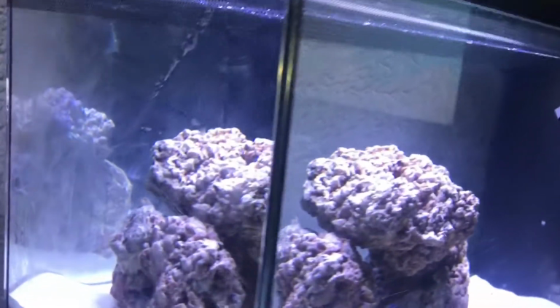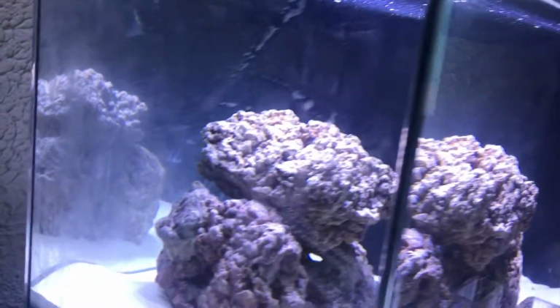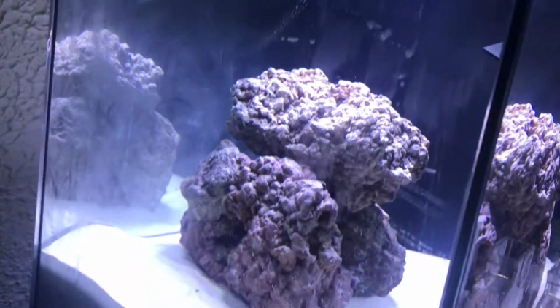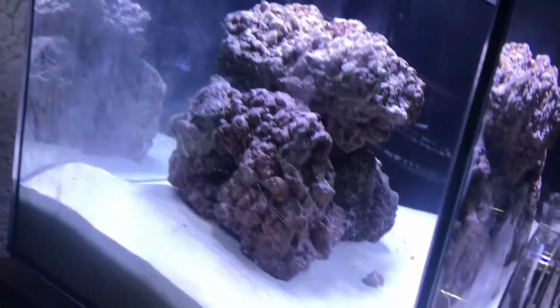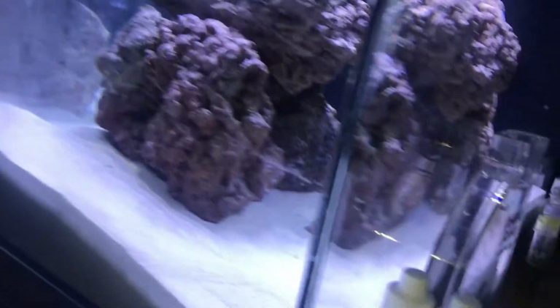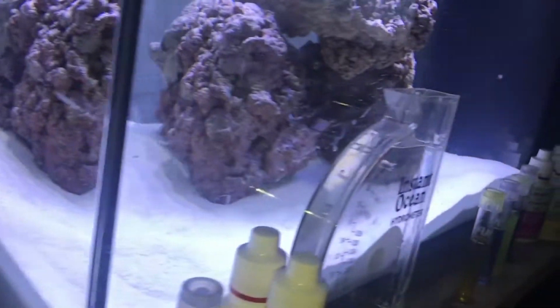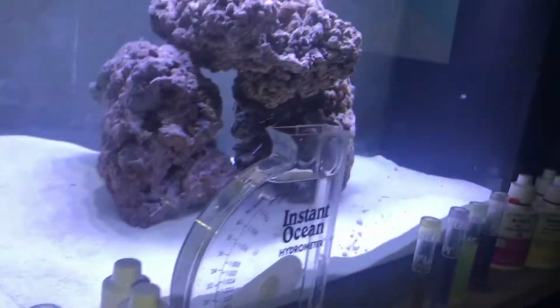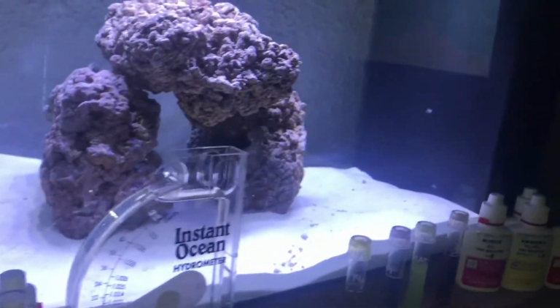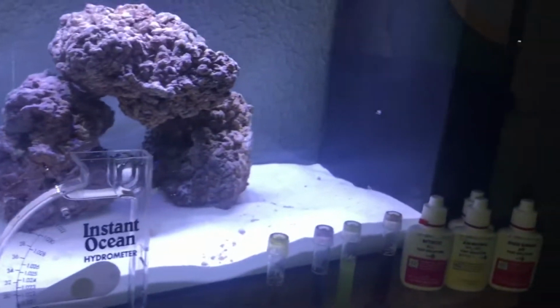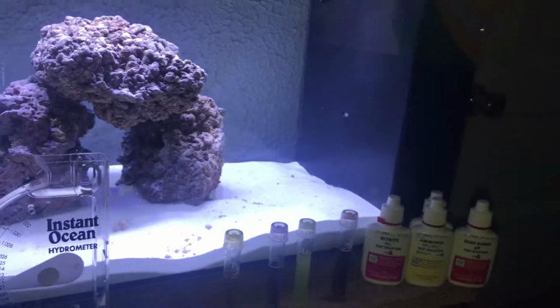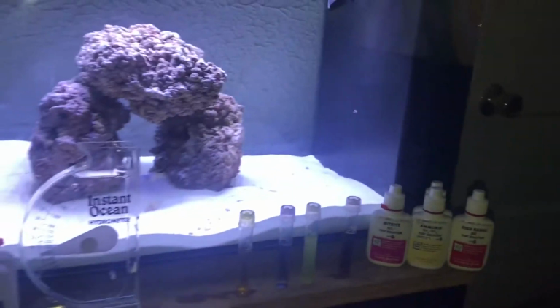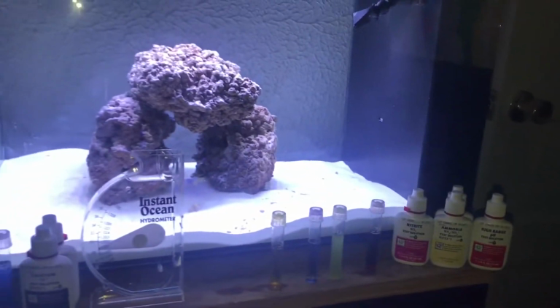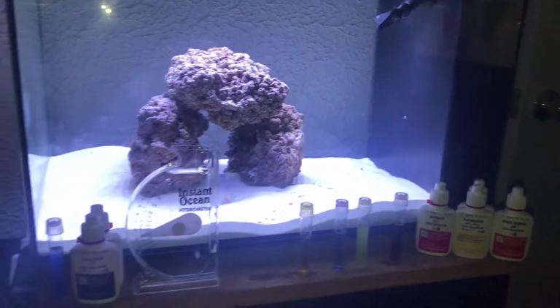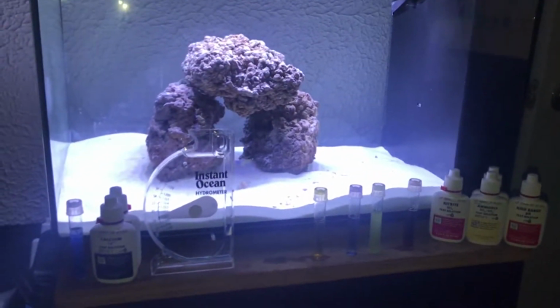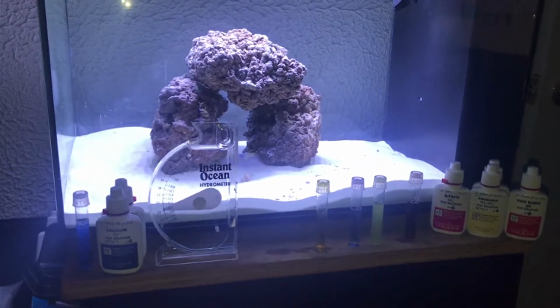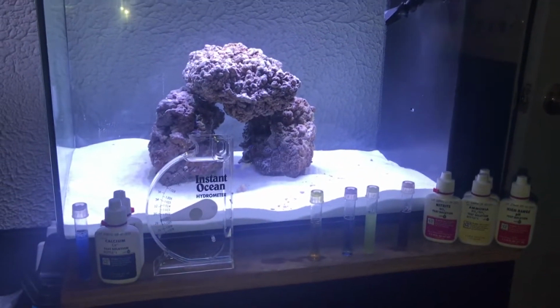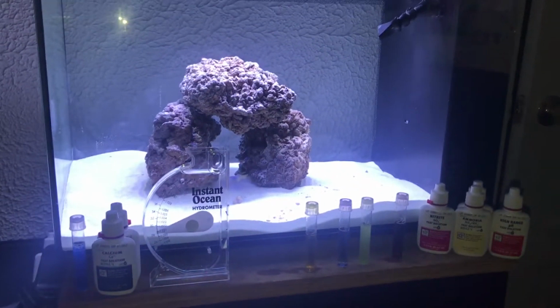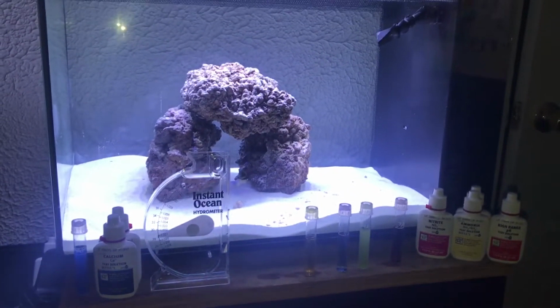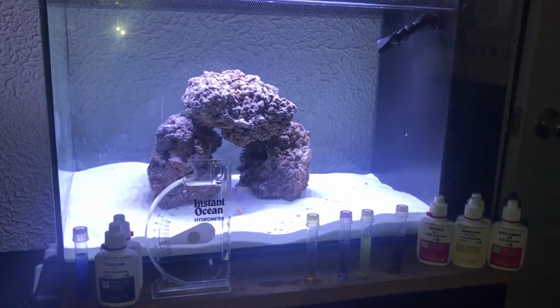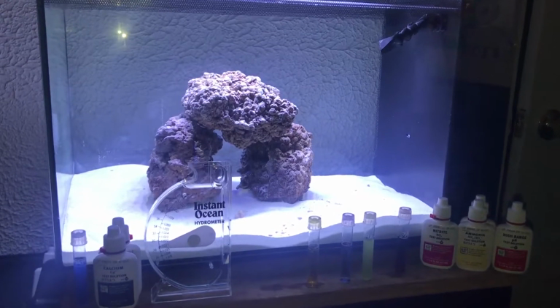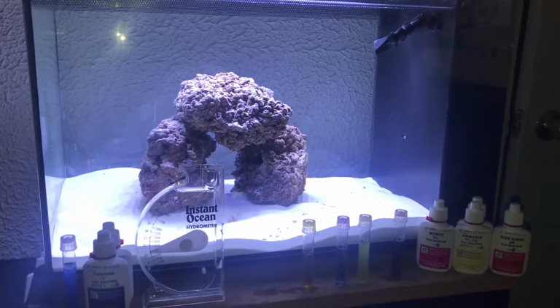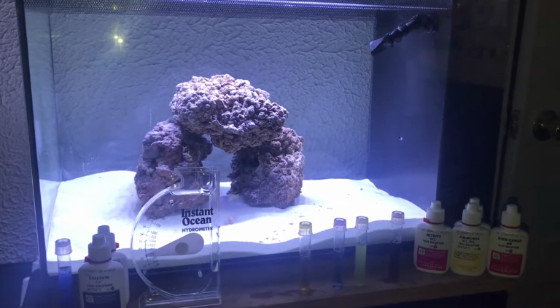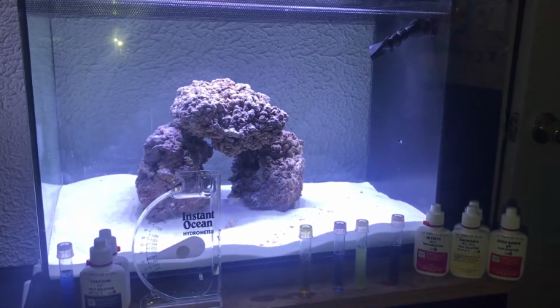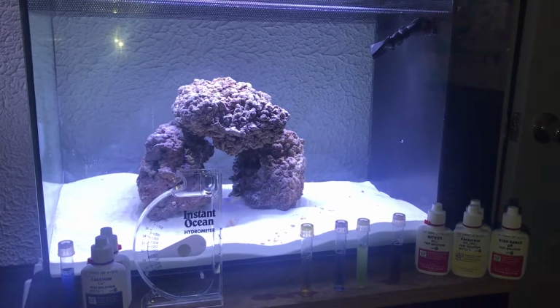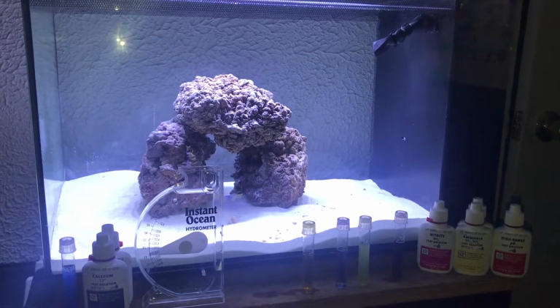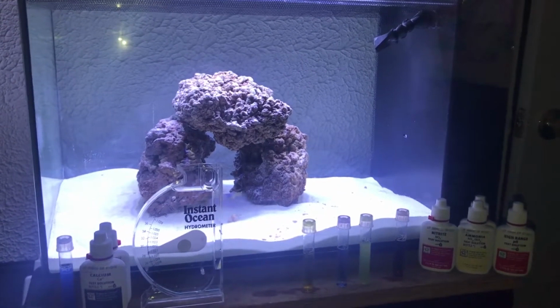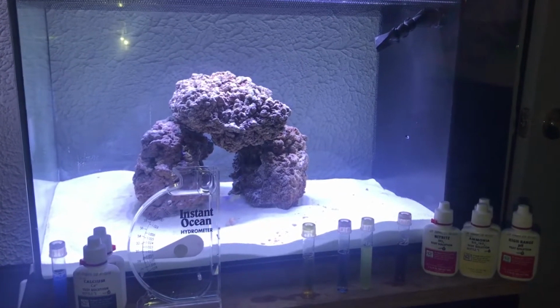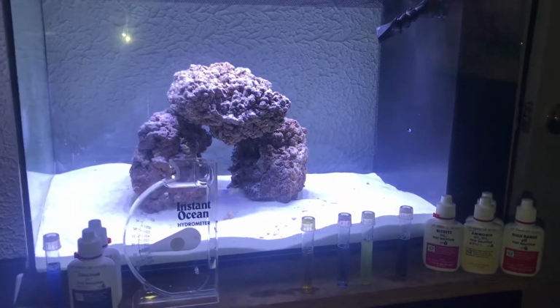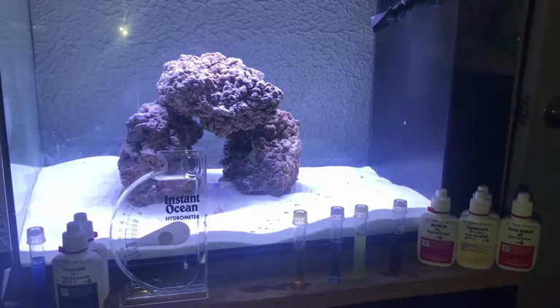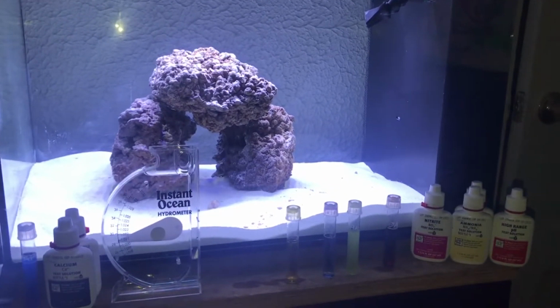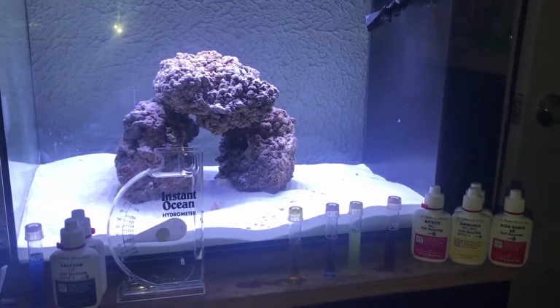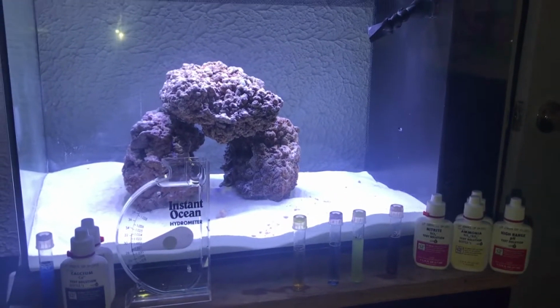Nano Fluval Evo C. I gotta clean this glass and add something in there — I am excited! Thanks for watching, and make sure you hit that like button. Show some love, six days!